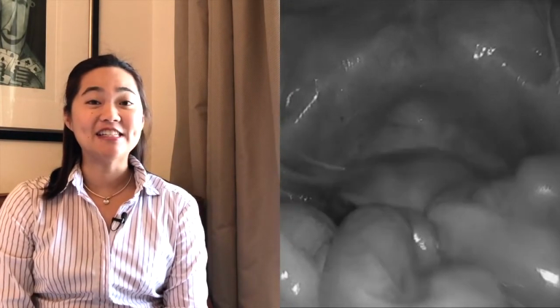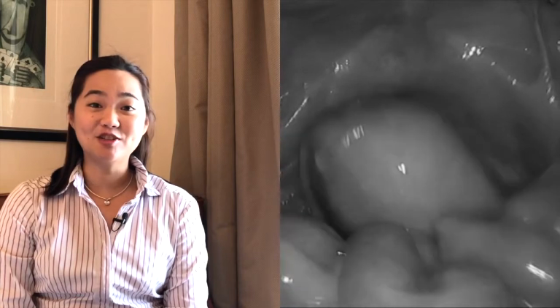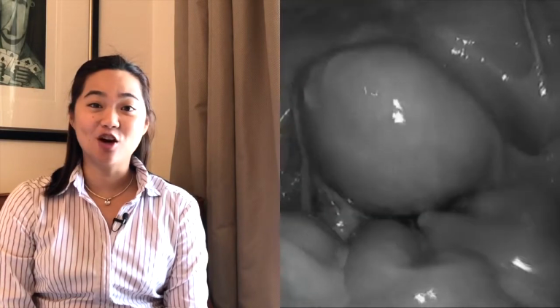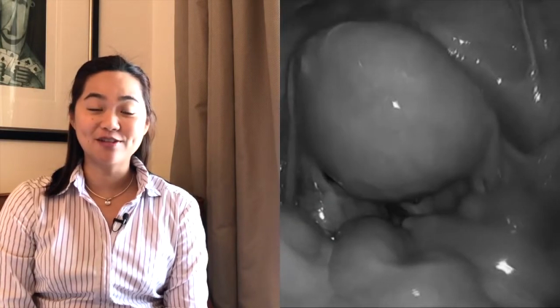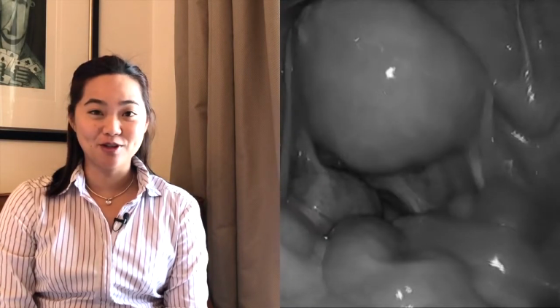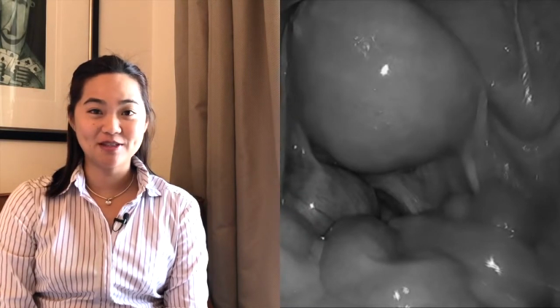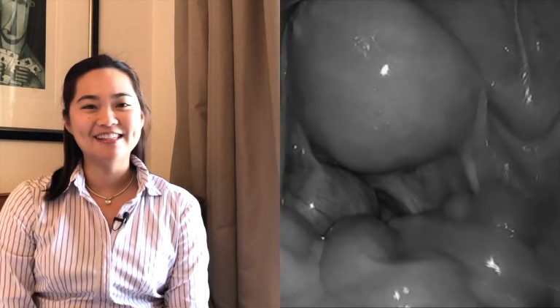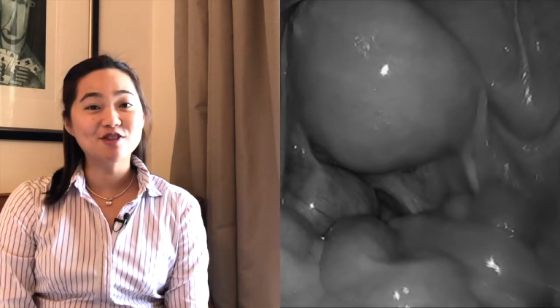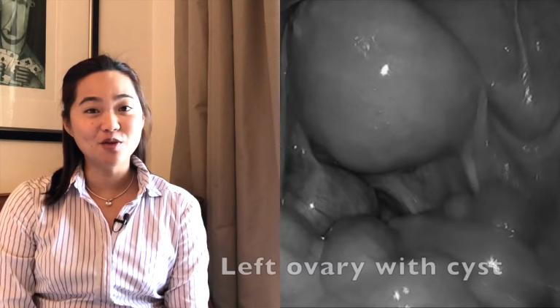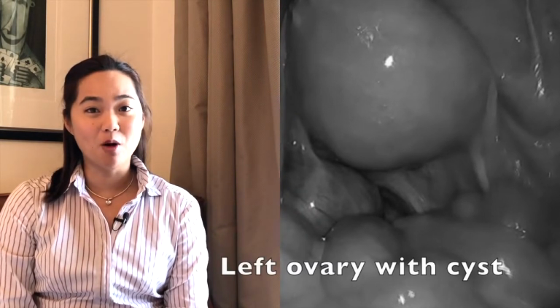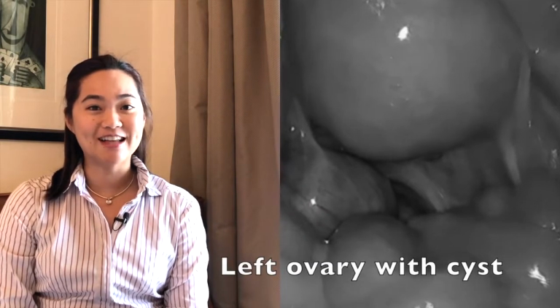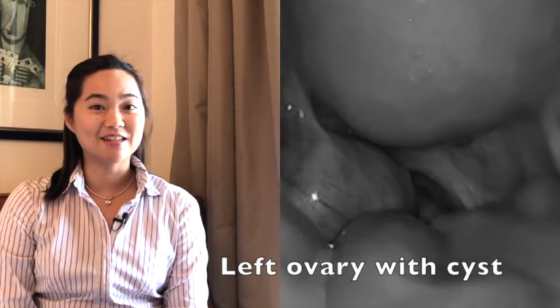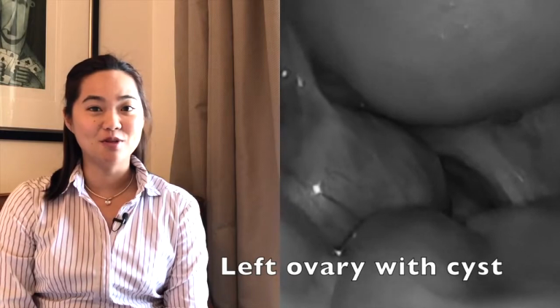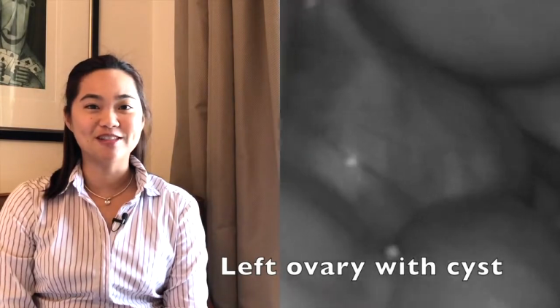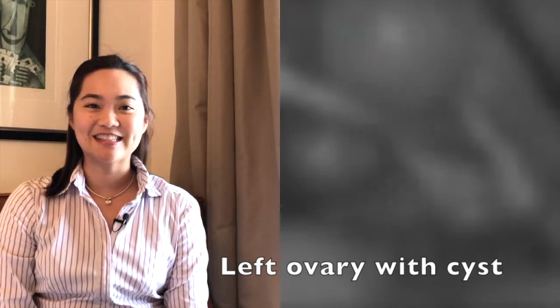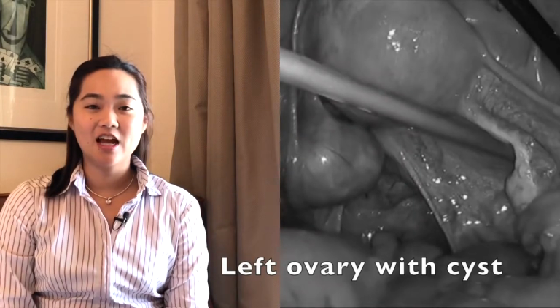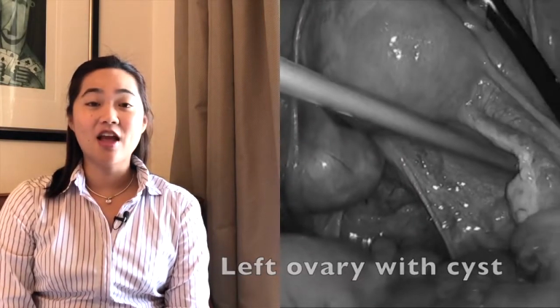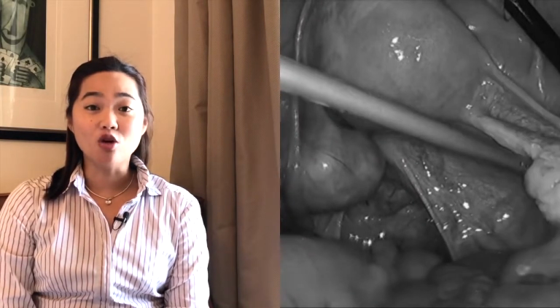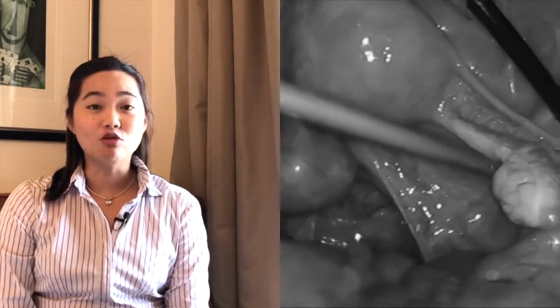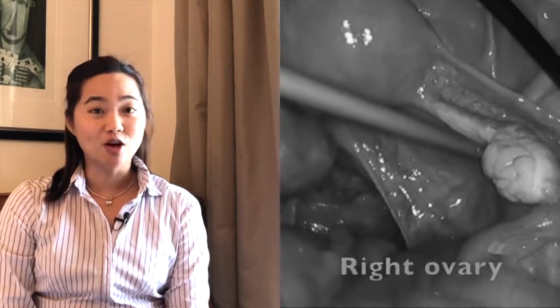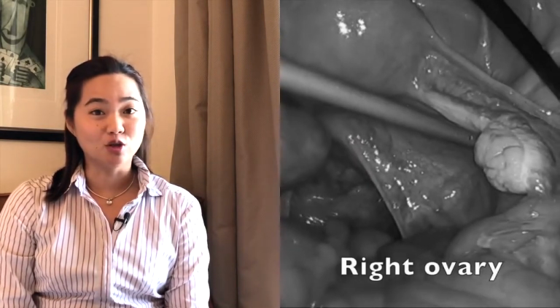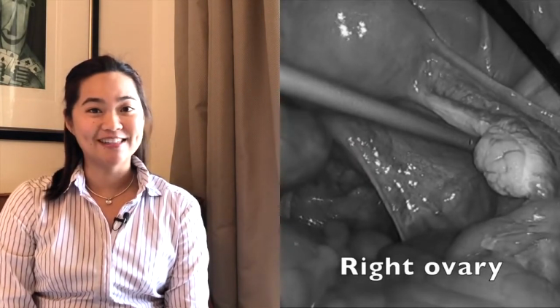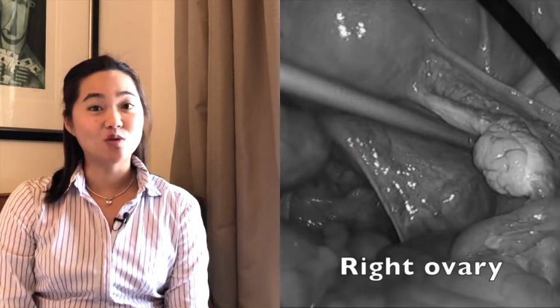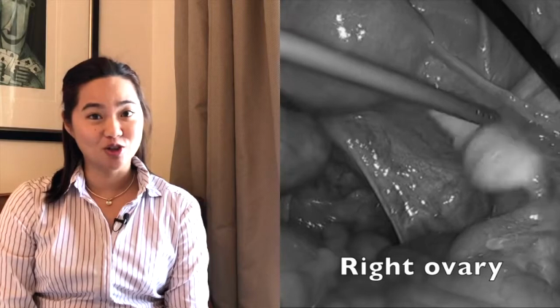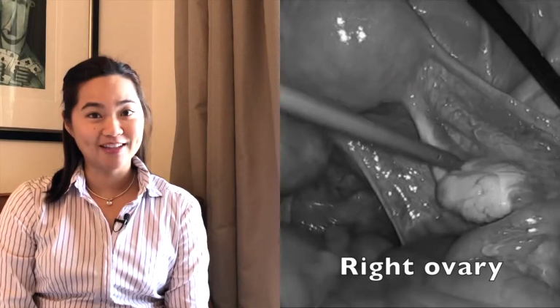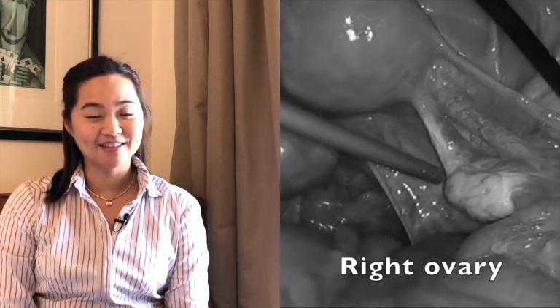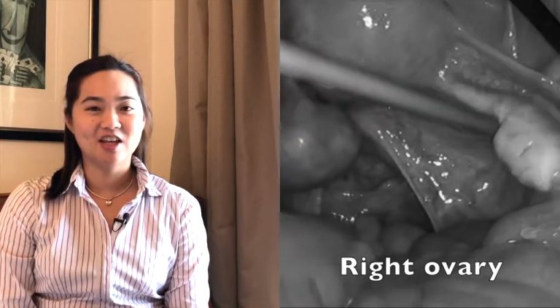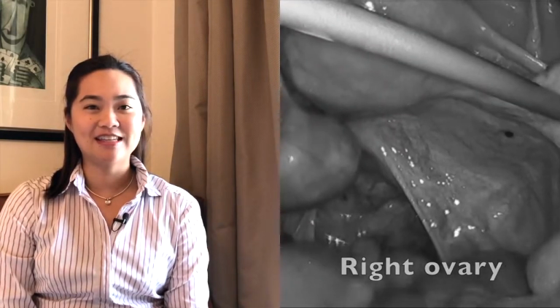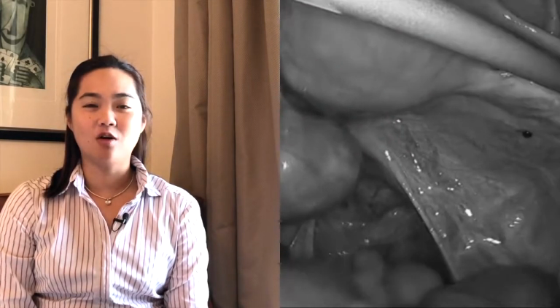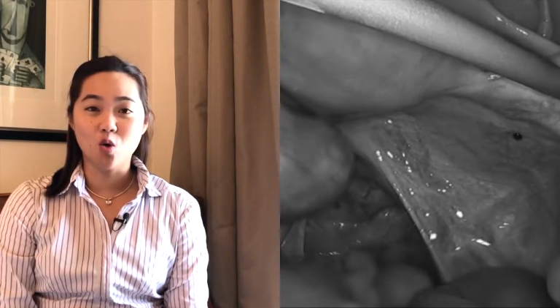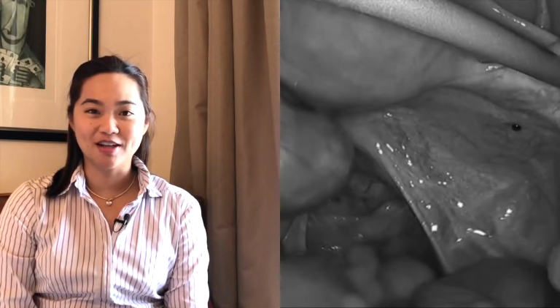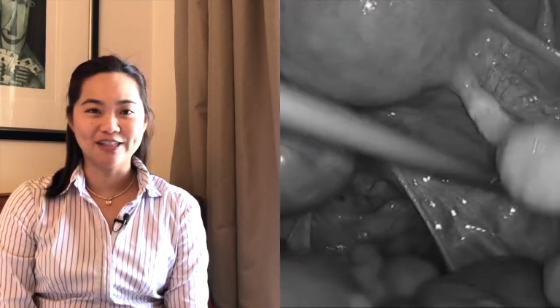You can see the uterus, the ovaries, the fallopian tubes. This is the left ovary with a moderate-sized endometriosis cyst. The other ovary — the right ovary — looks like this. That's what it should look like. You can see how engorged the left ovary is.